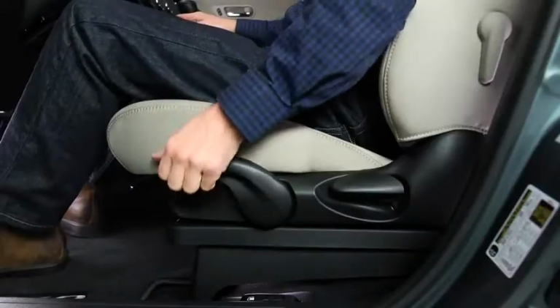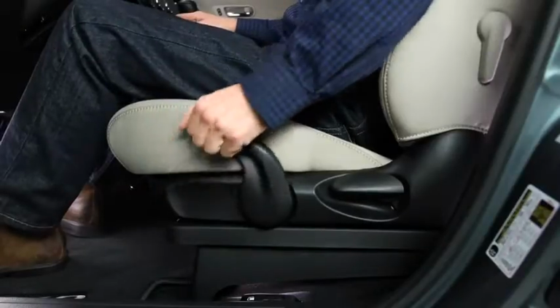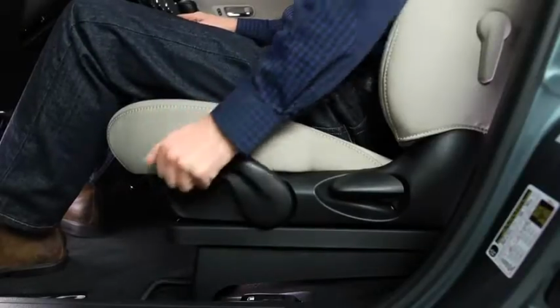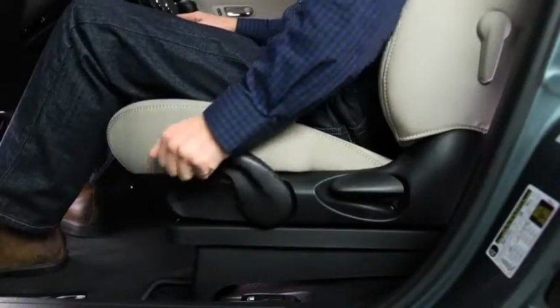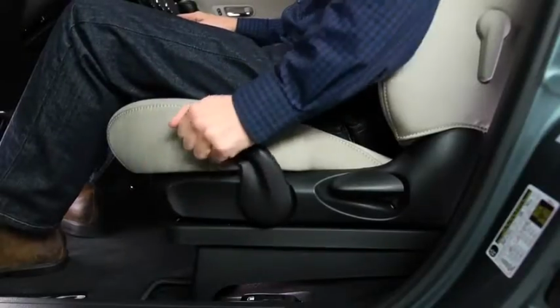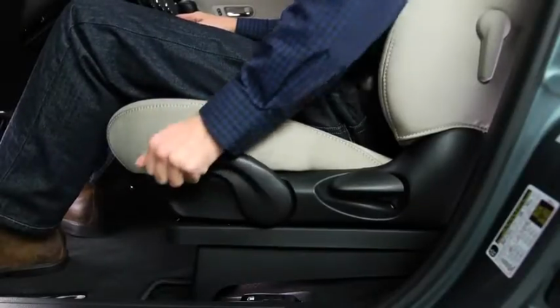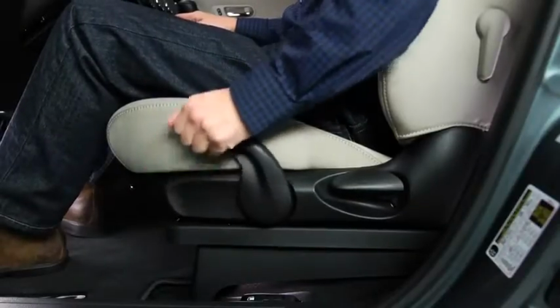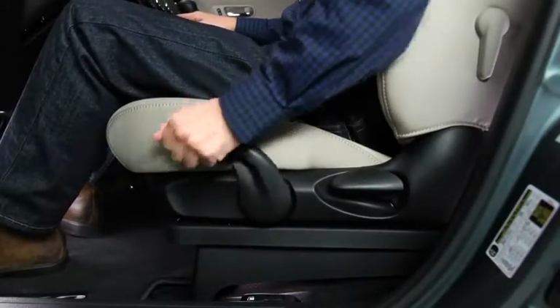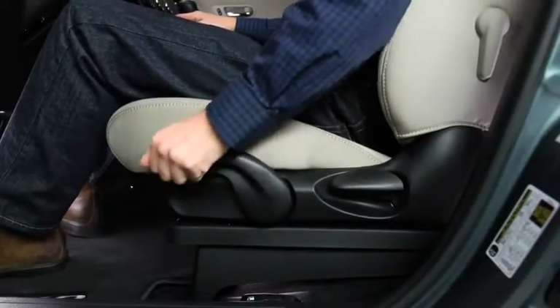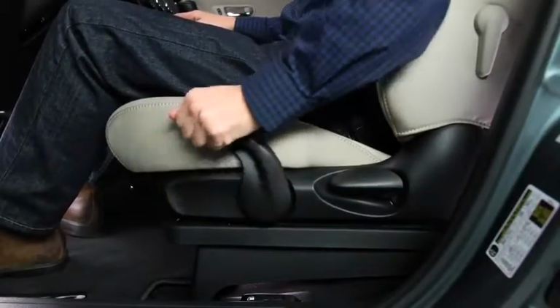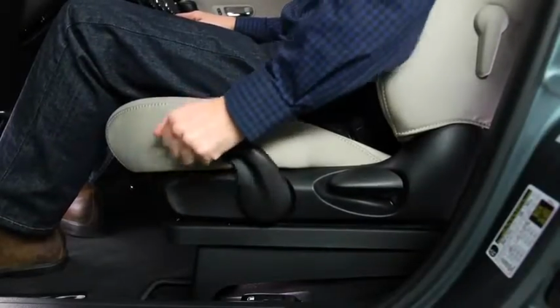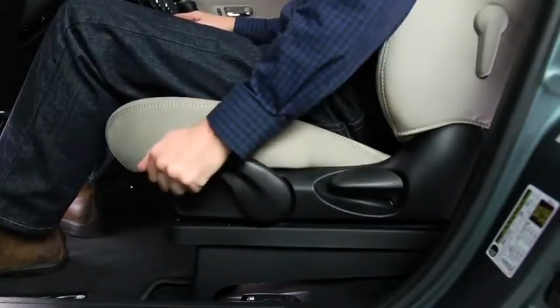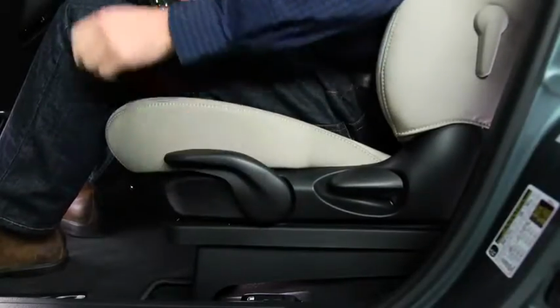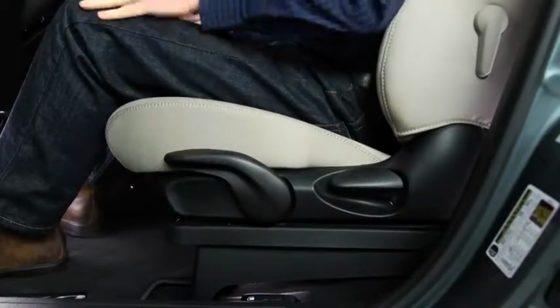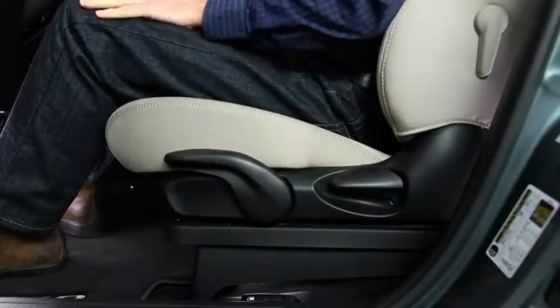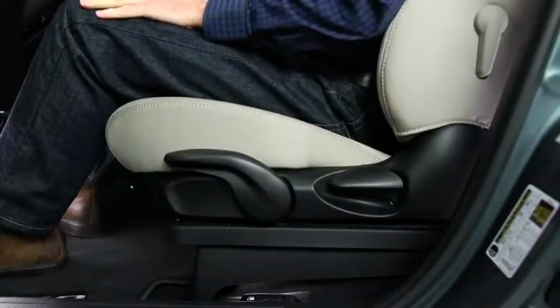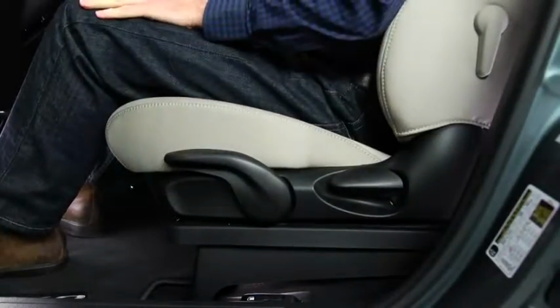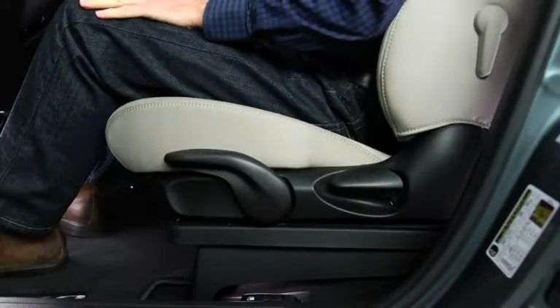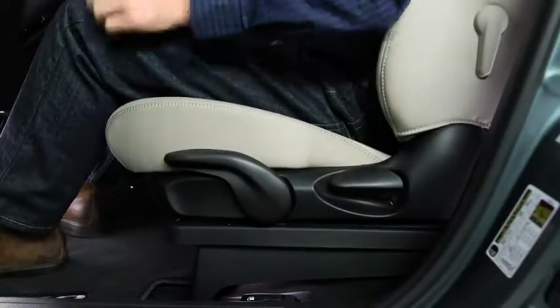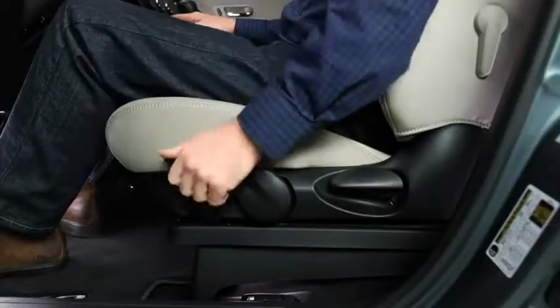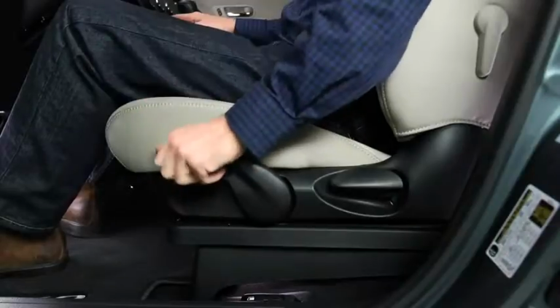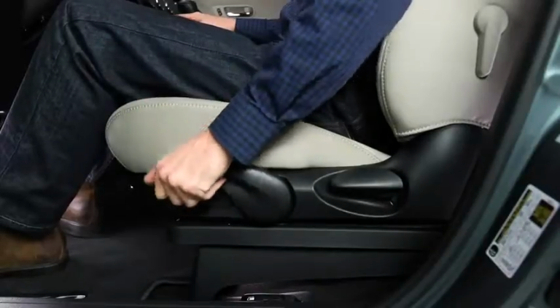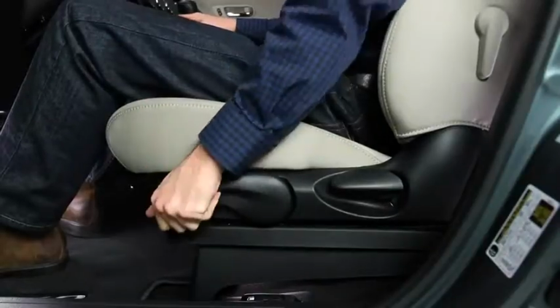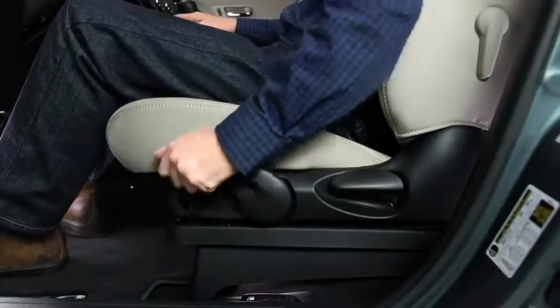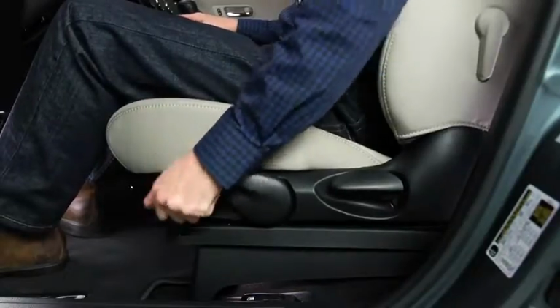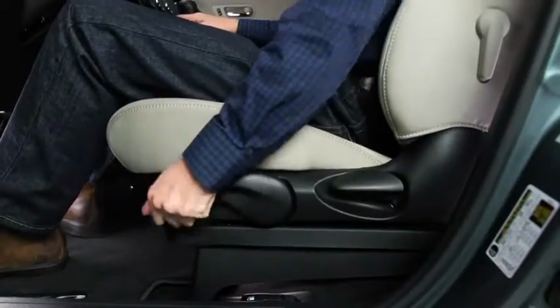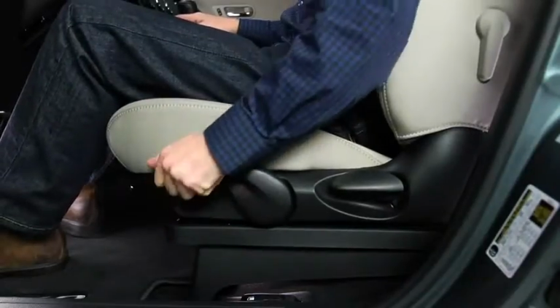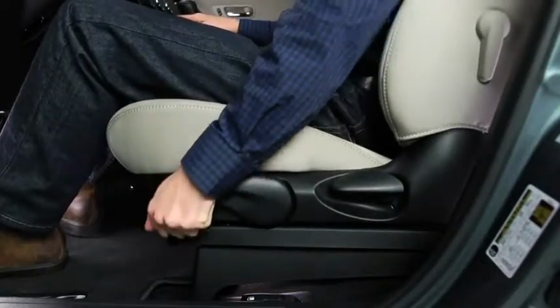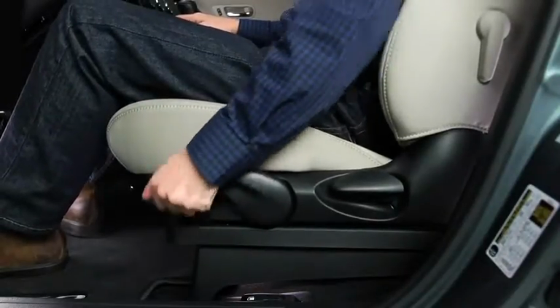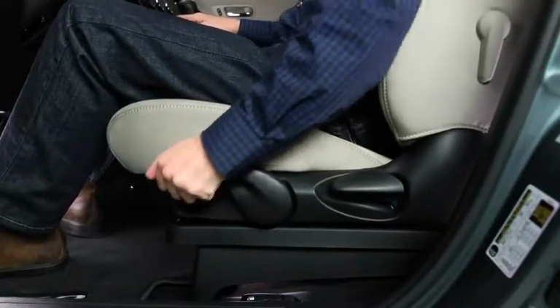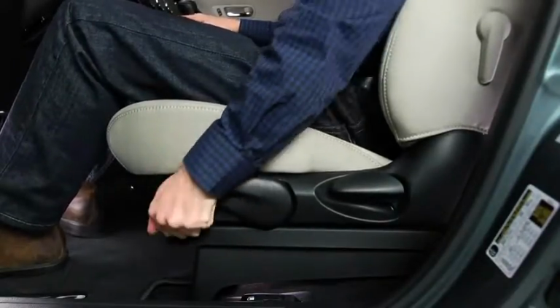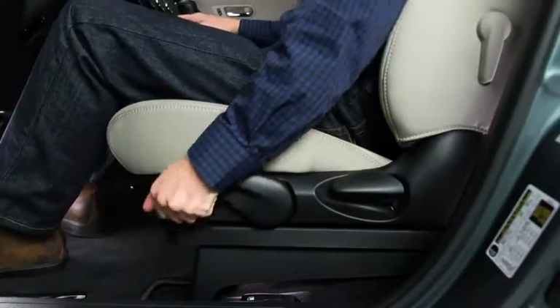To adjust the driver's seat height, pull the lever up repeatedly to raise the seat, or push the lever down repeatedly to lower the seat.